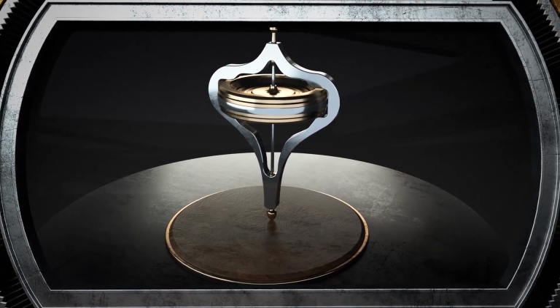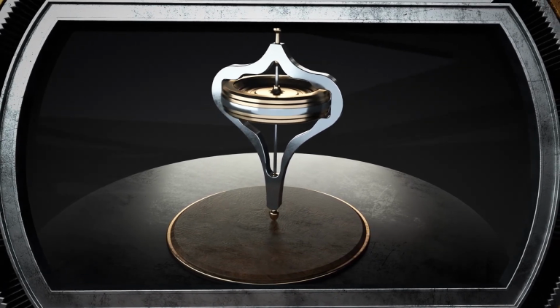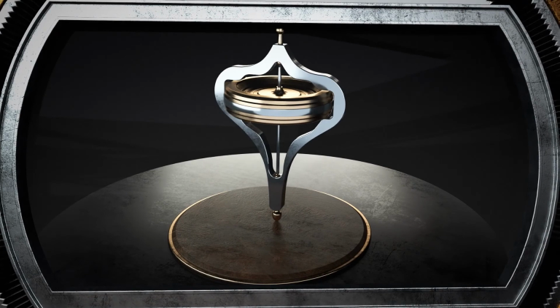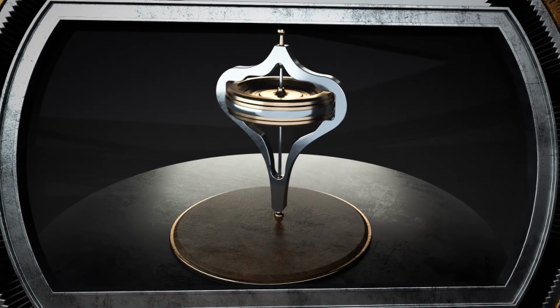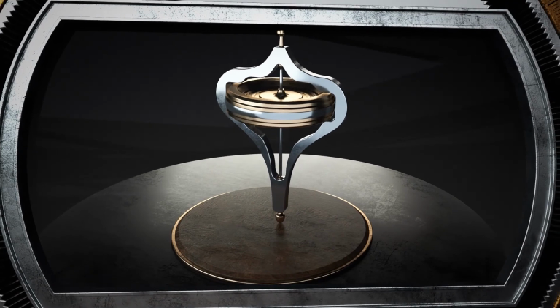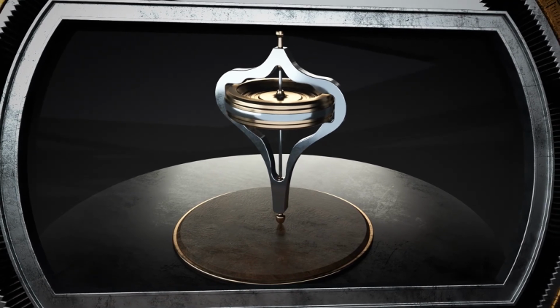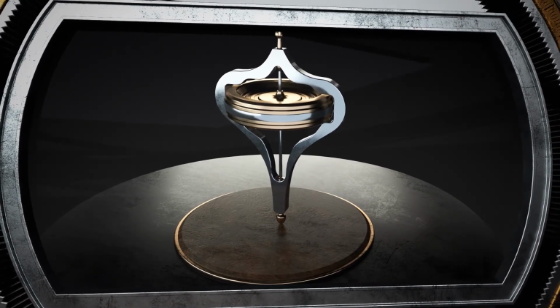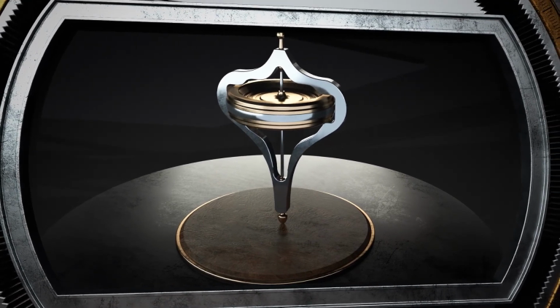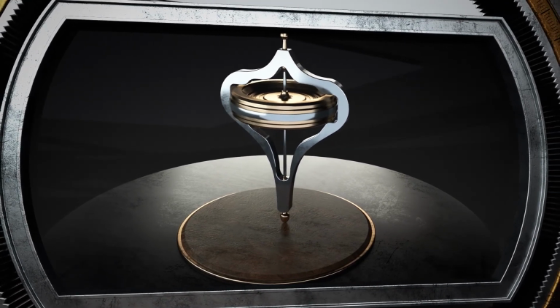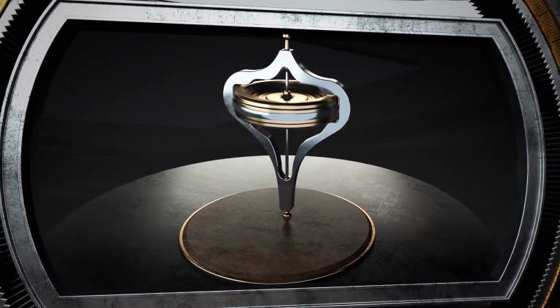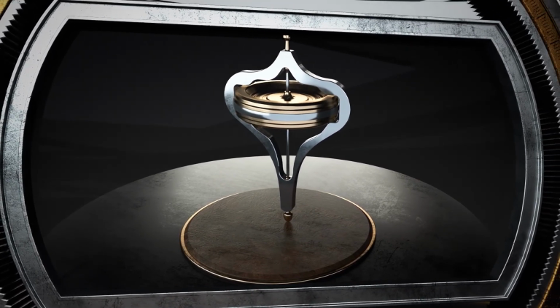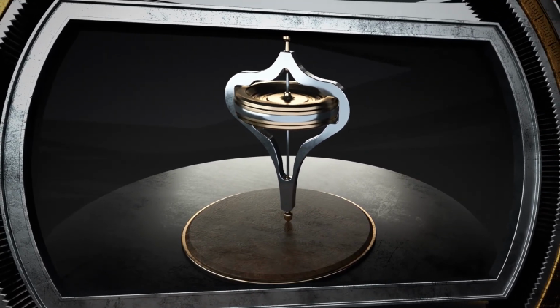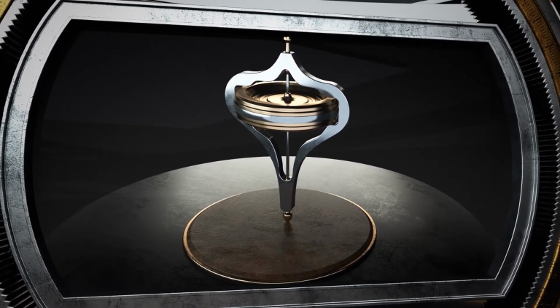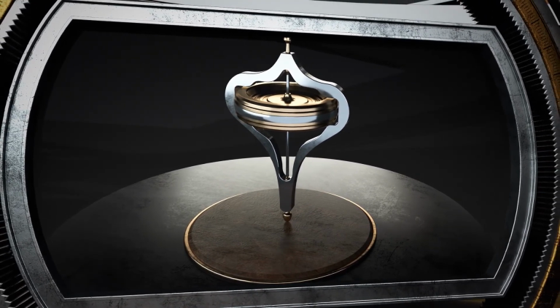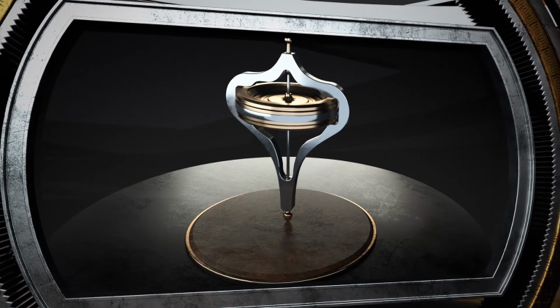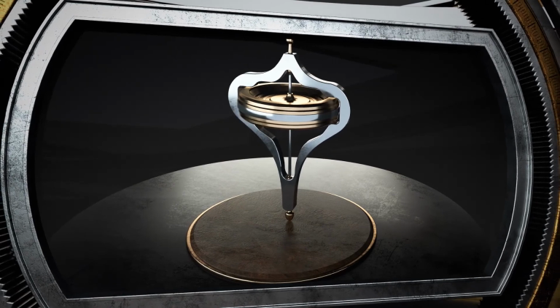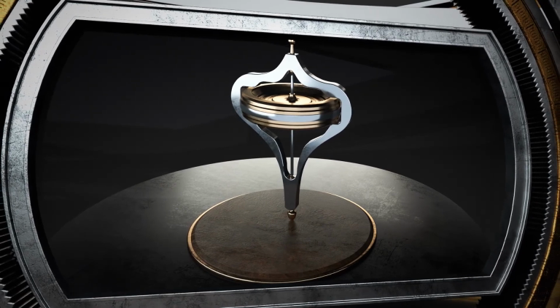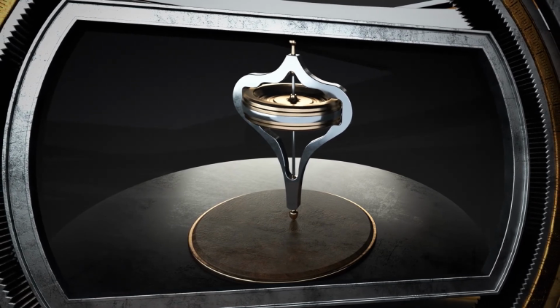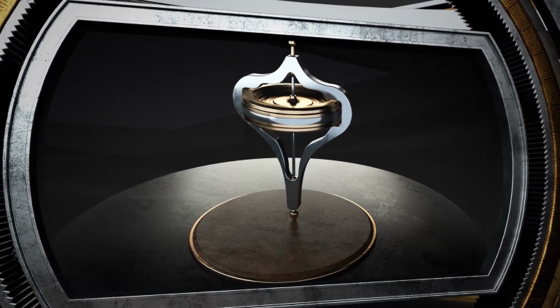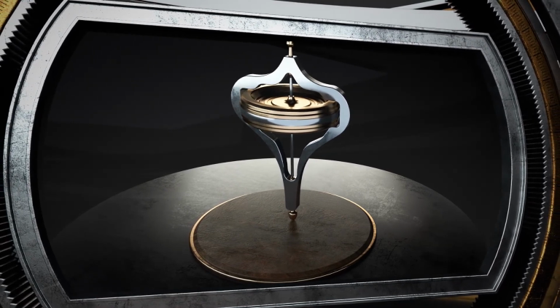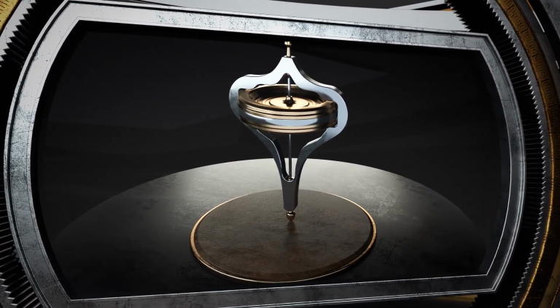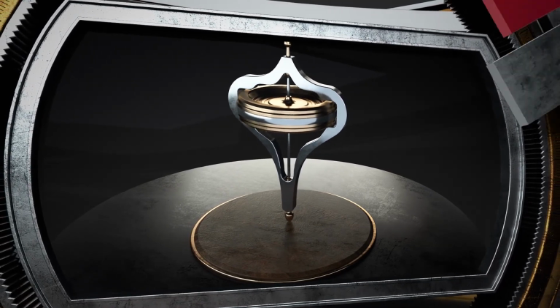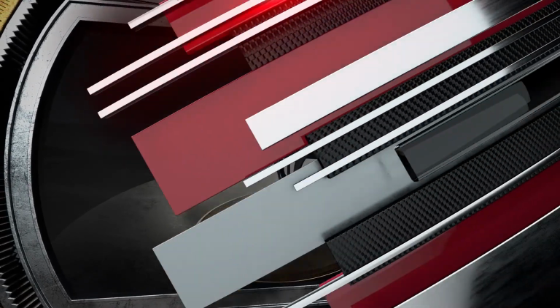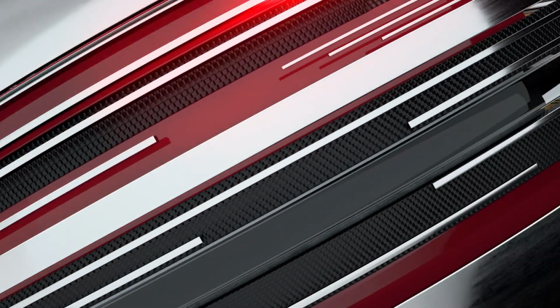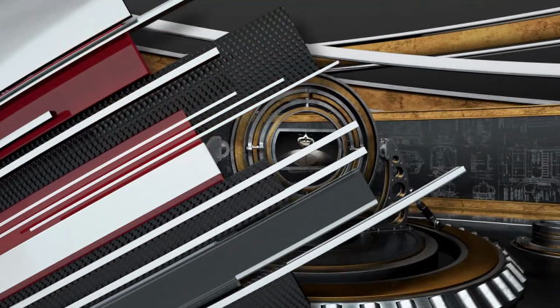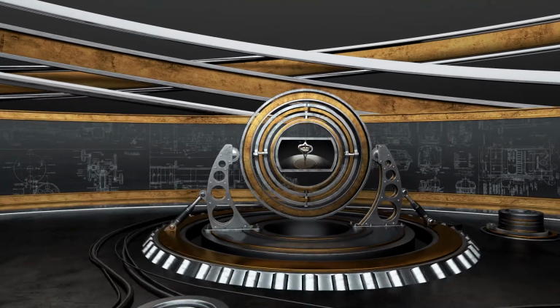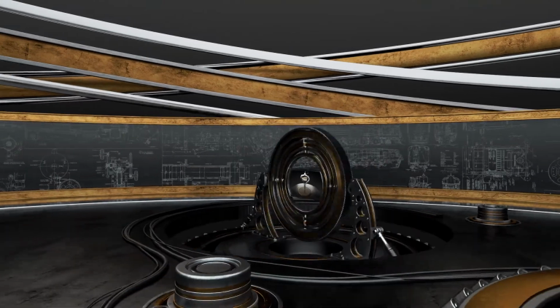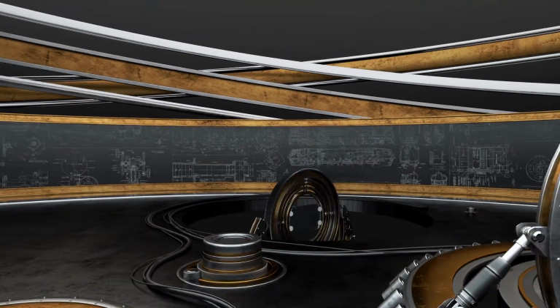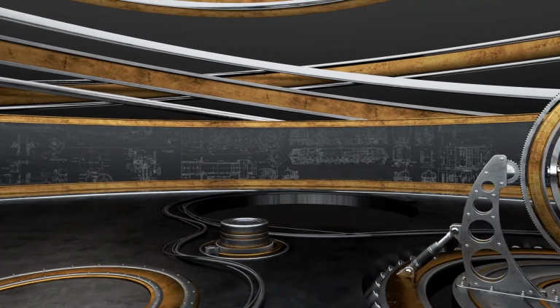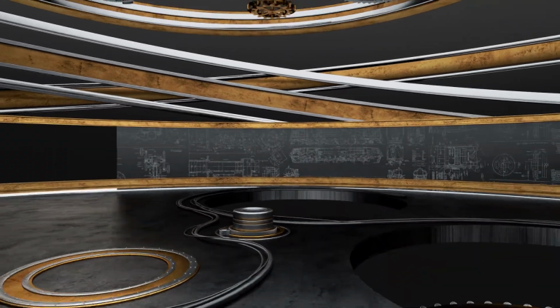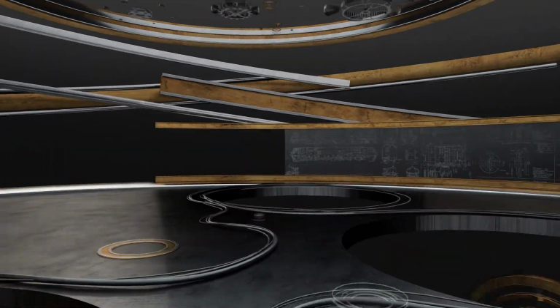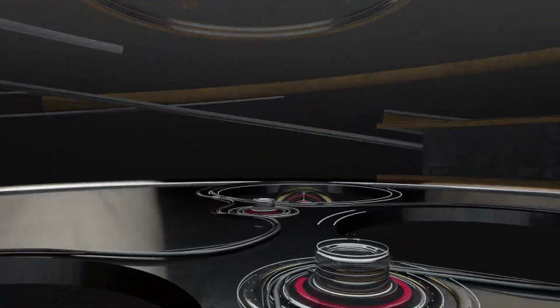This is precisely why the first gyrocars failed. In those days, engines often stalled, and if the flywheel stopped, the car just fell over onto its side. Over the last hundred years, immense progress has been achieved in this field.